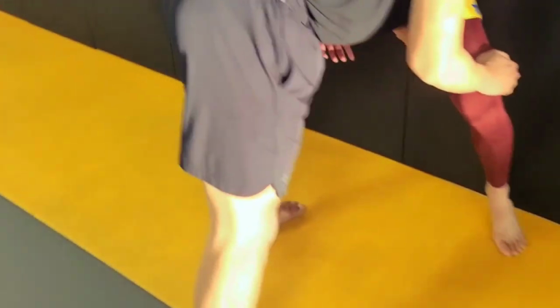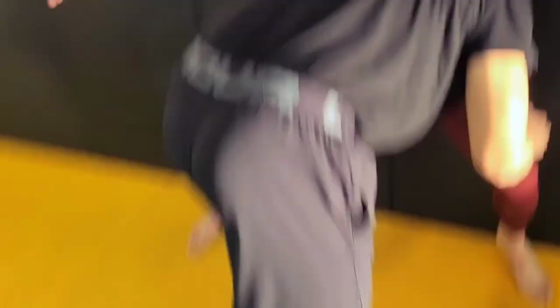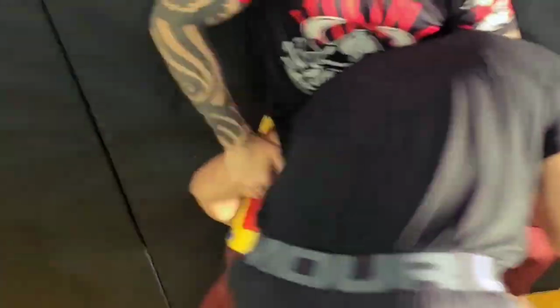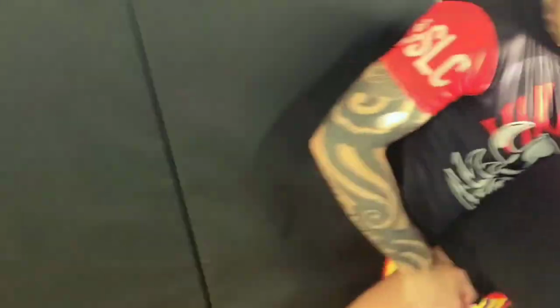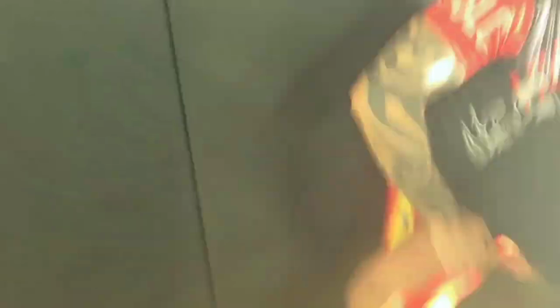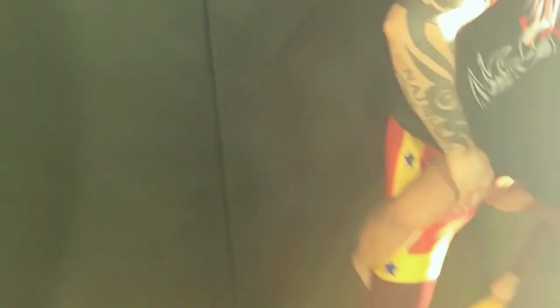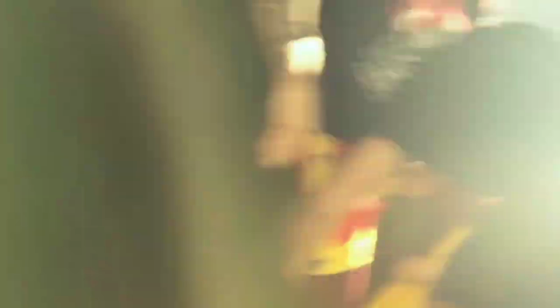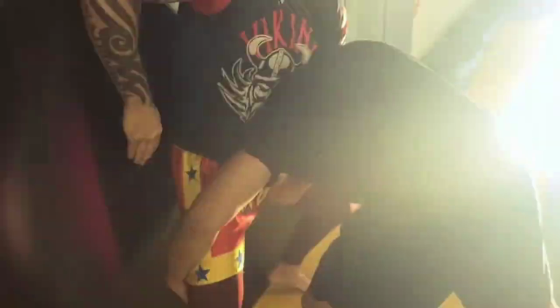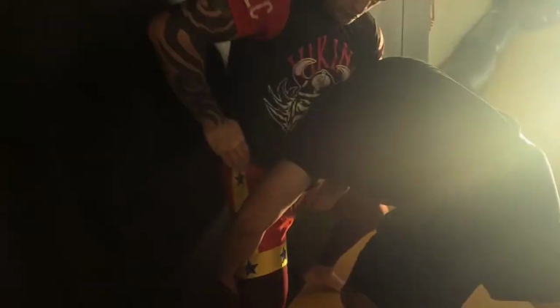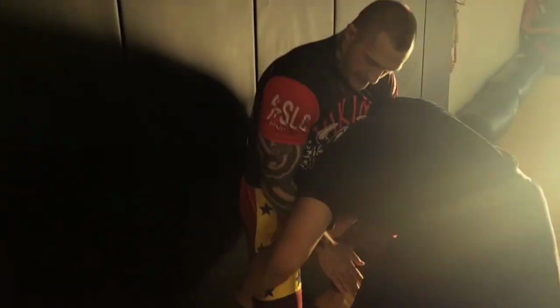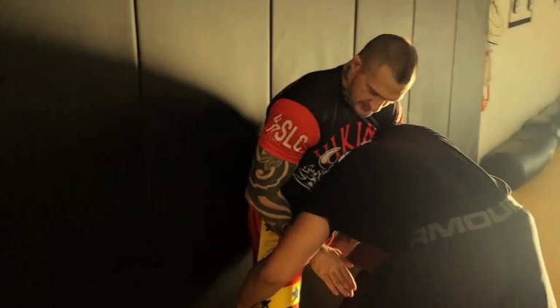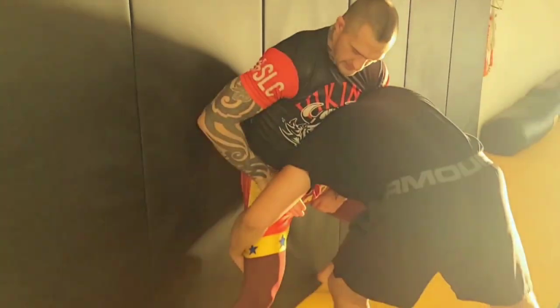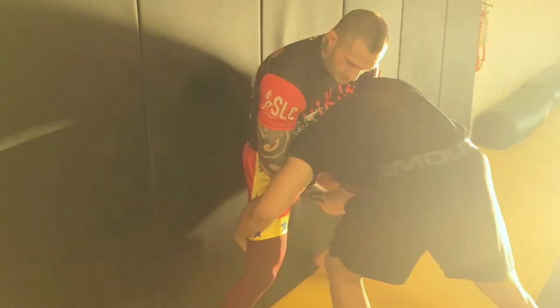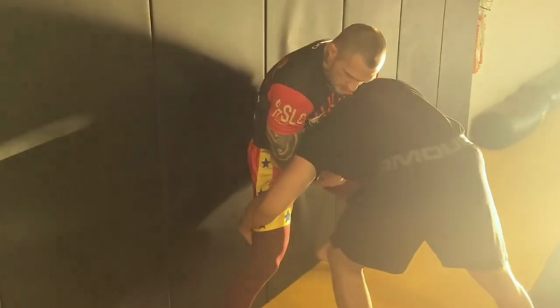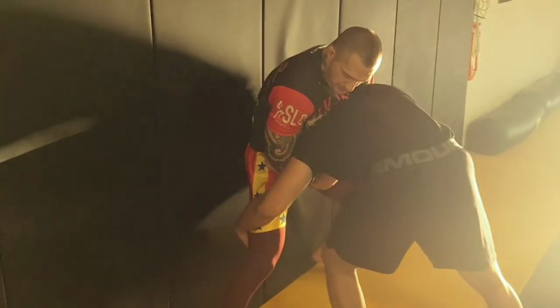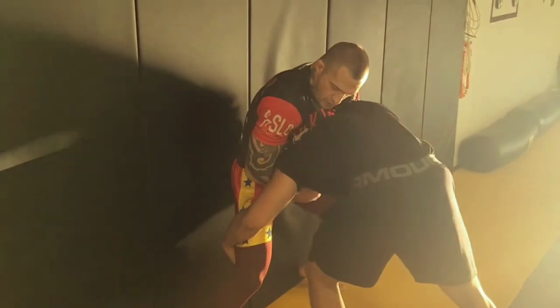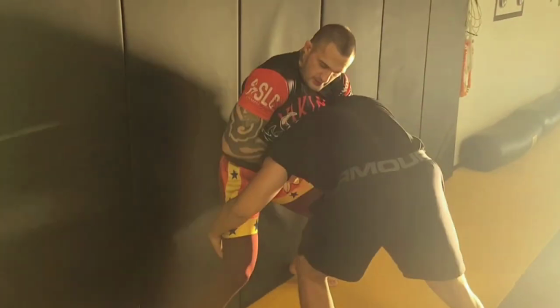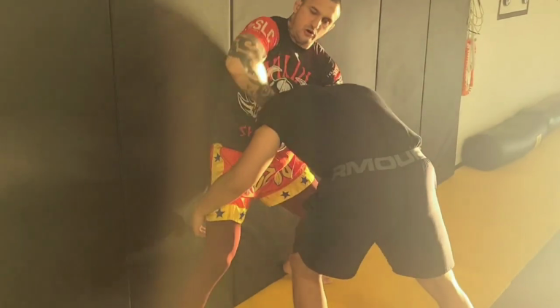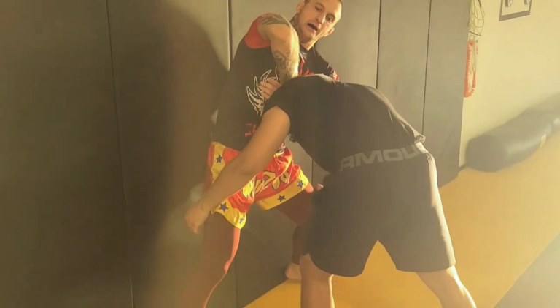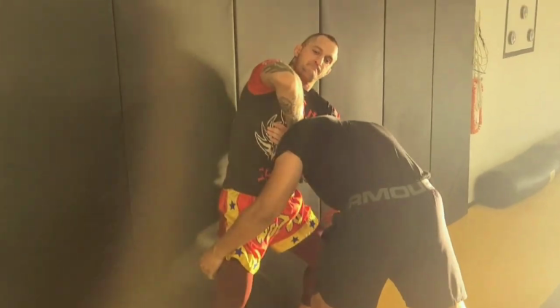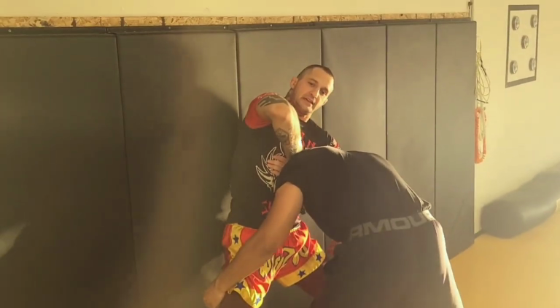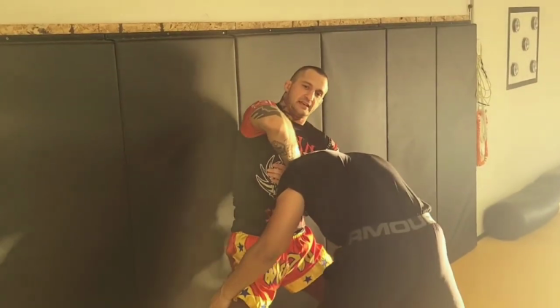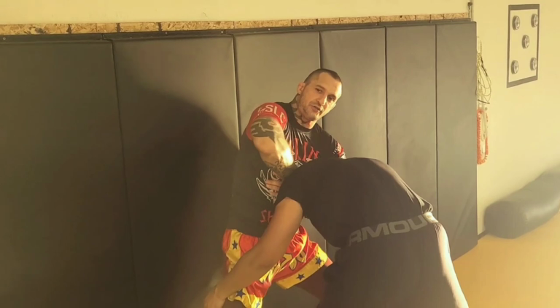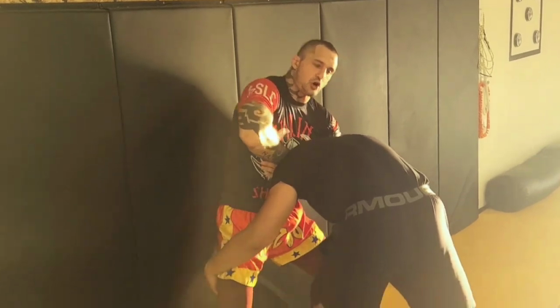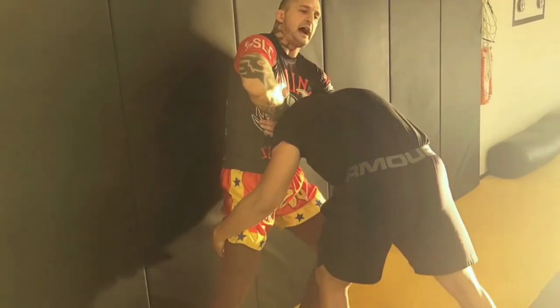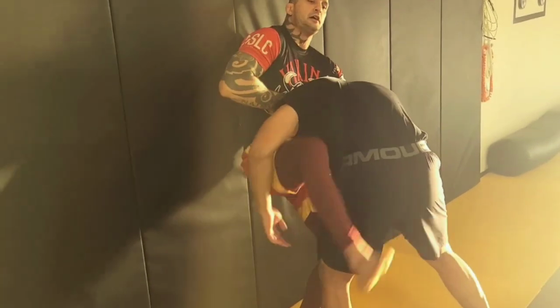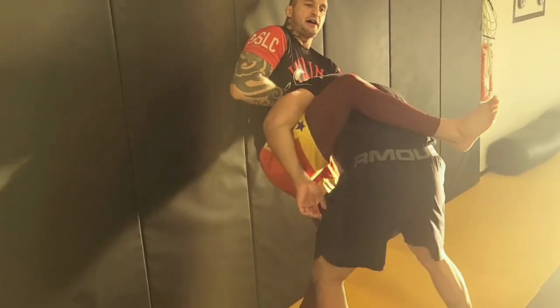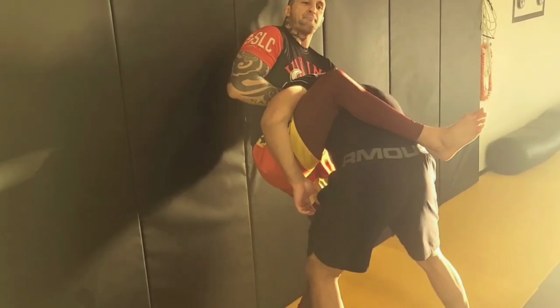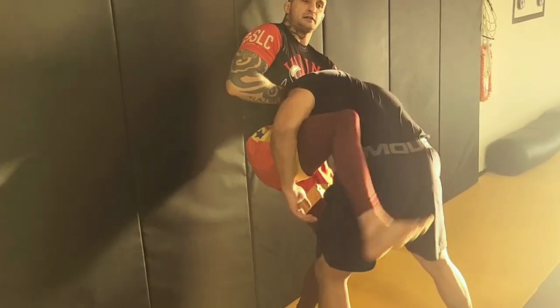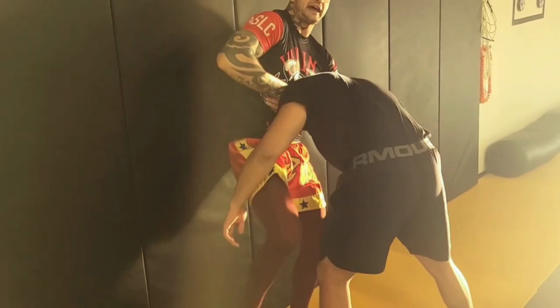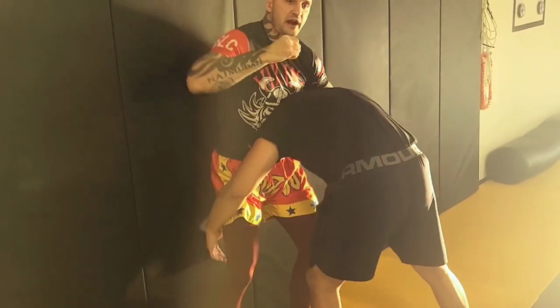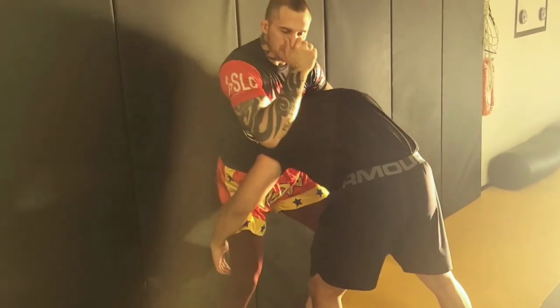Arm-in guillotine to low arm guillotine — go here, grab my own, go up guillotine. Or if you go down, I wrap my legs around.